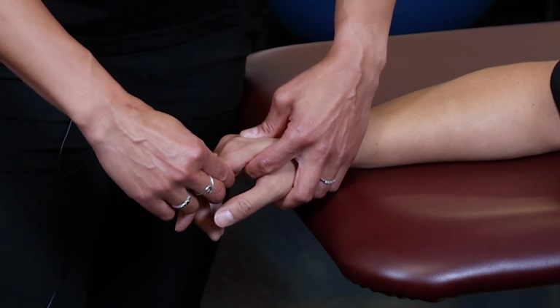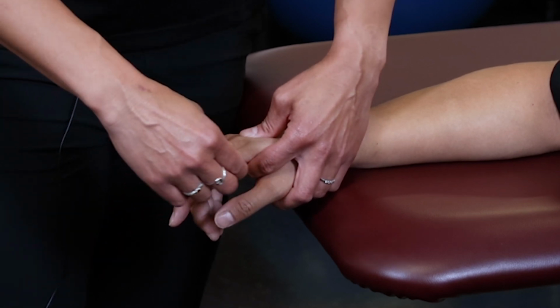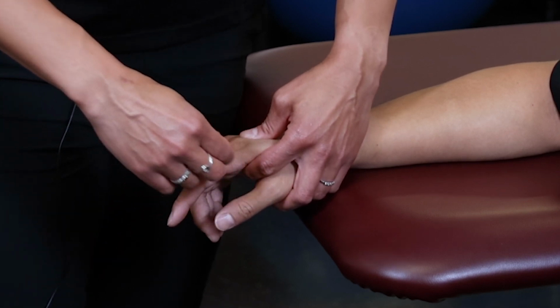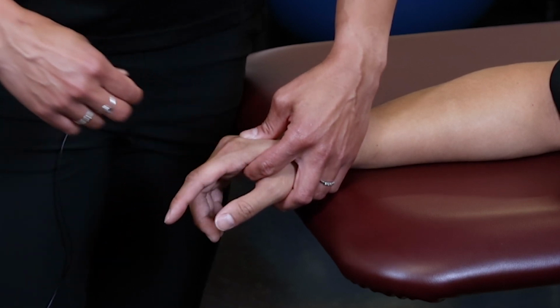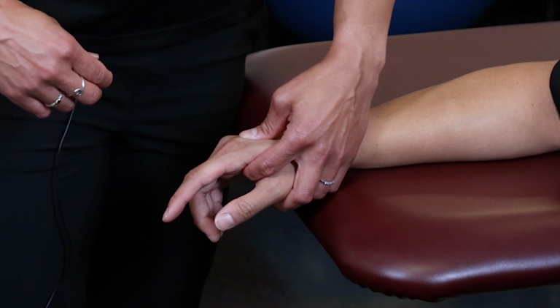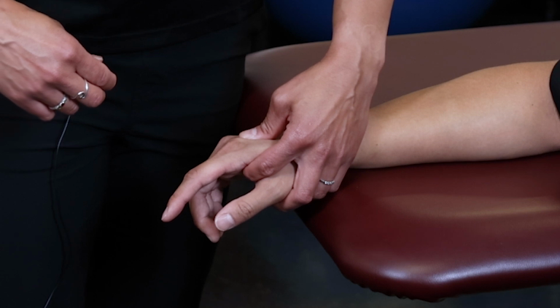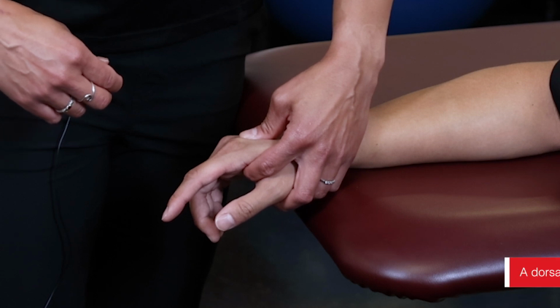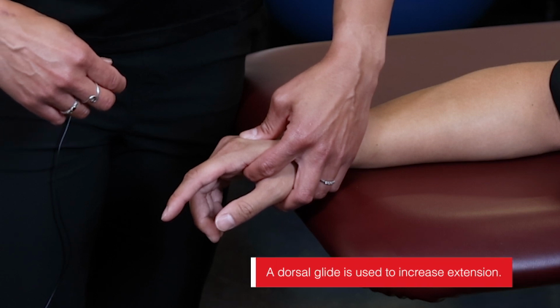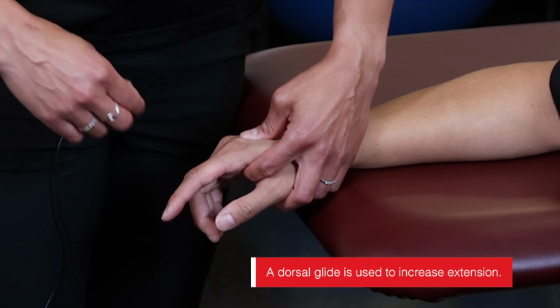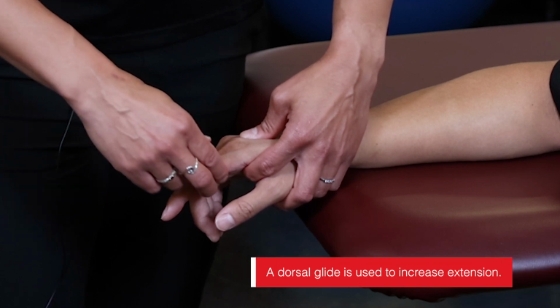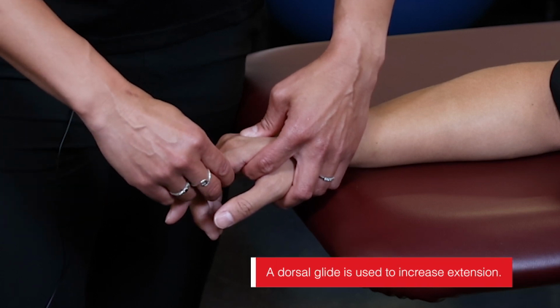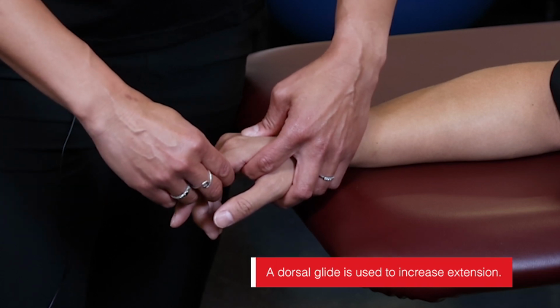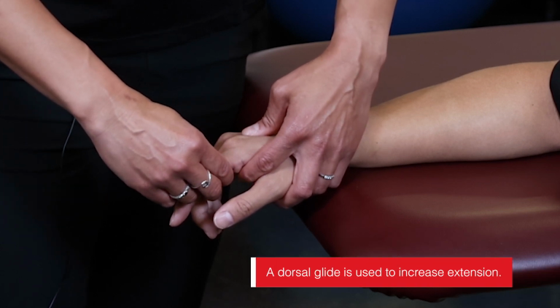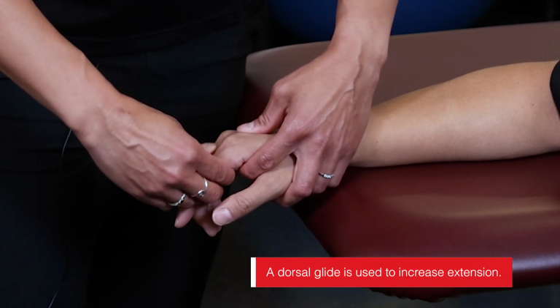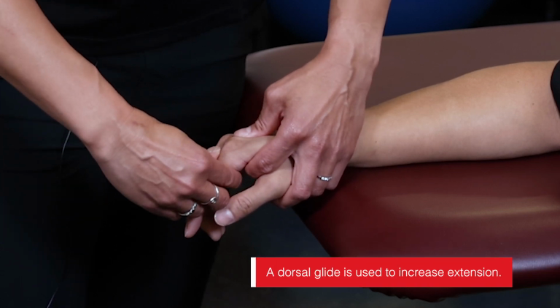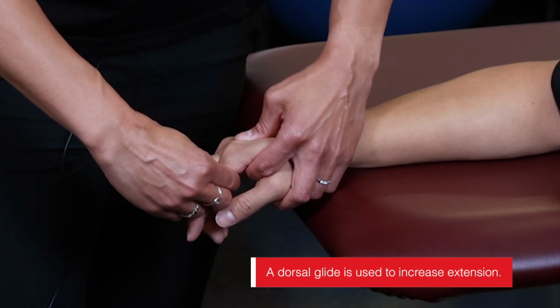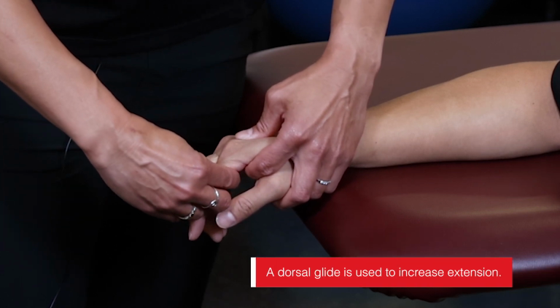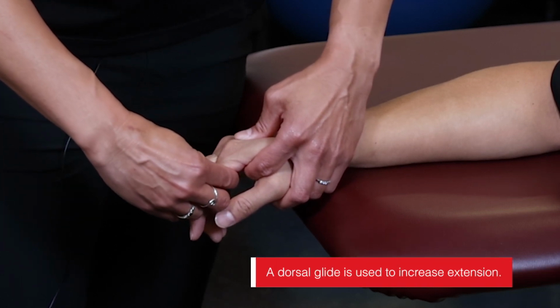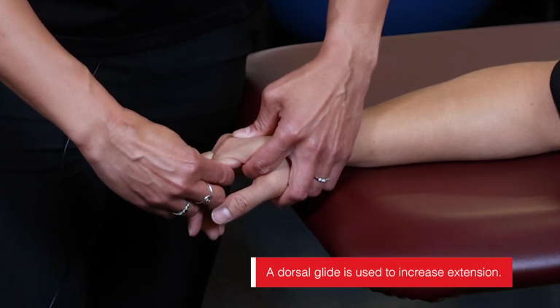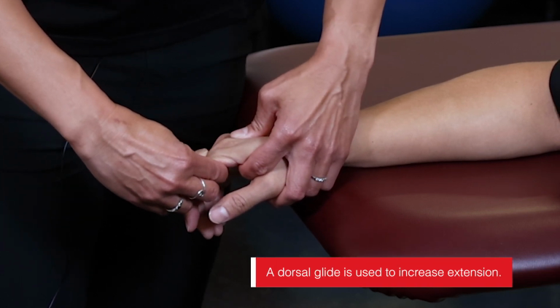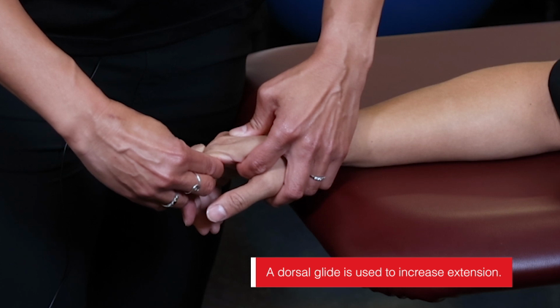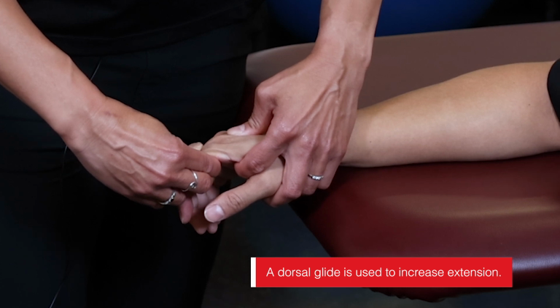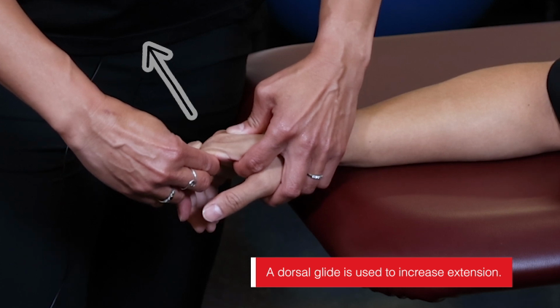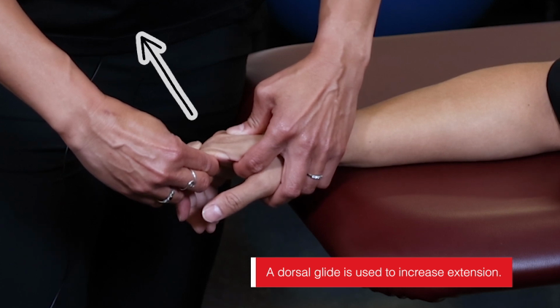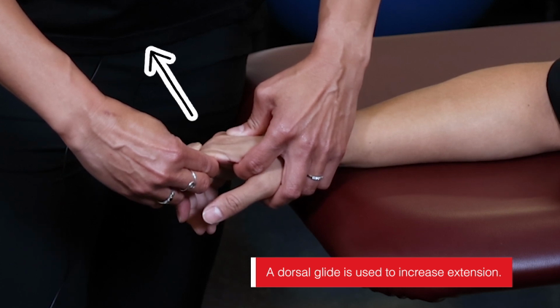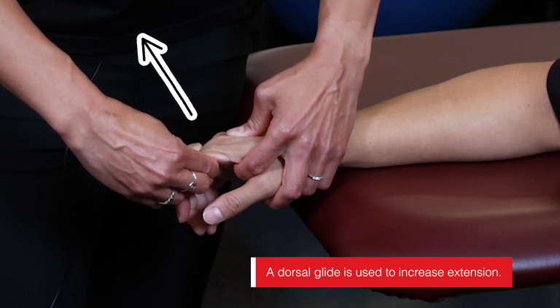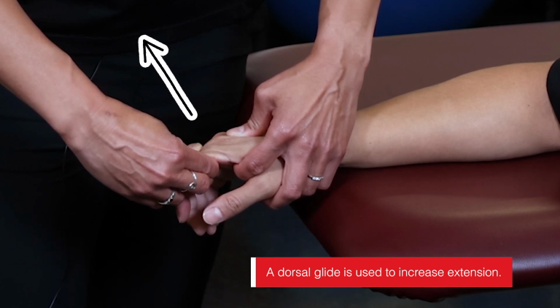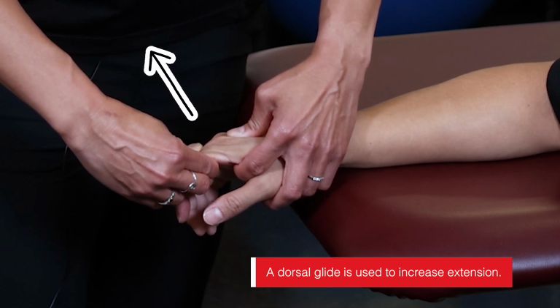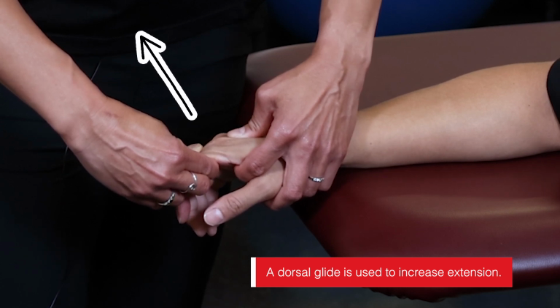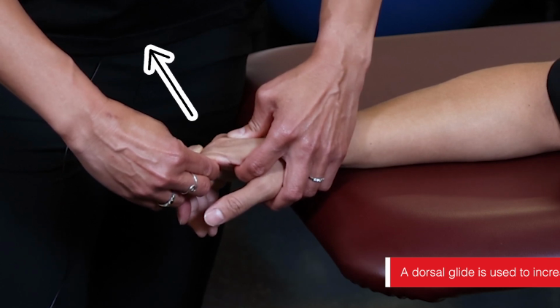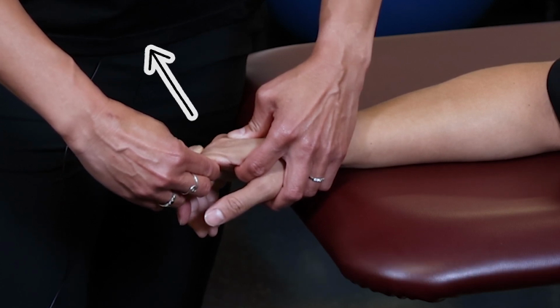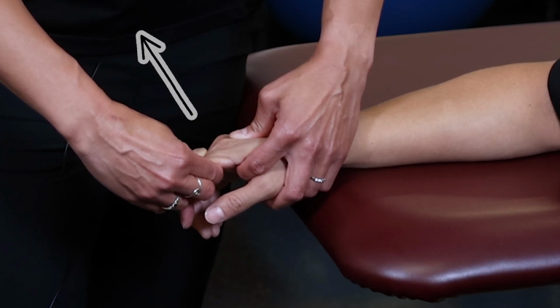To do a posterior or dorsal glide, which is going to help with finger extension, I pull into finger extension in this direction. Again, I can do any of the grades depending on the patient.